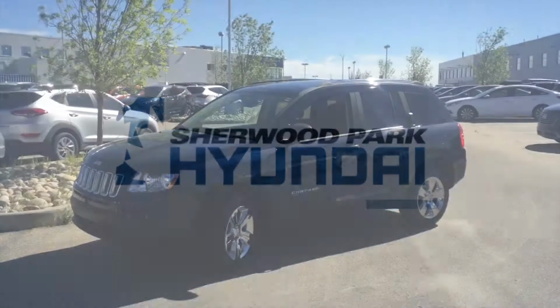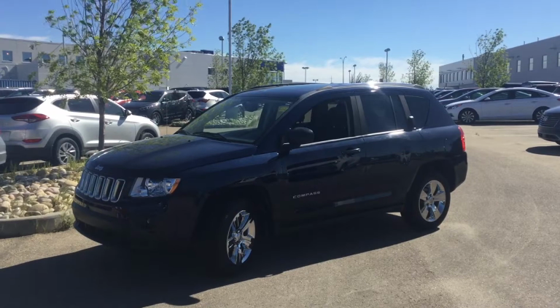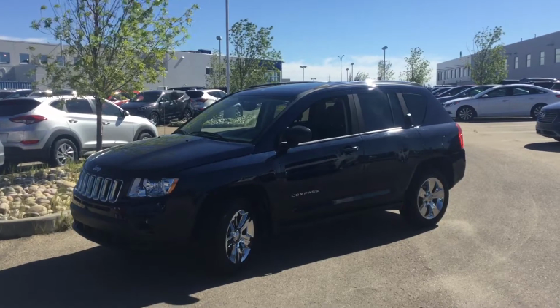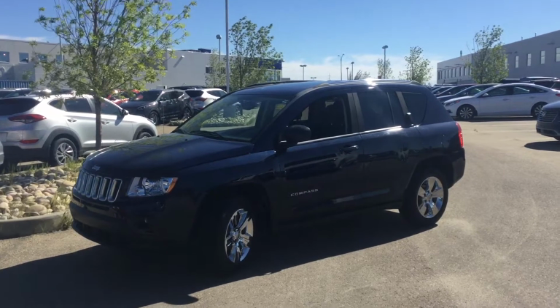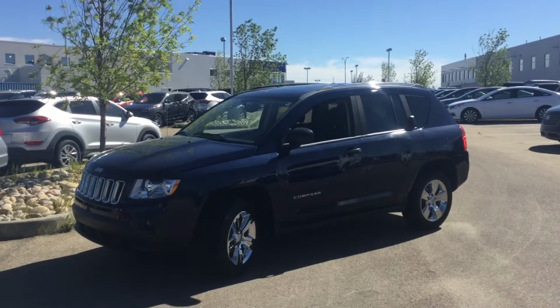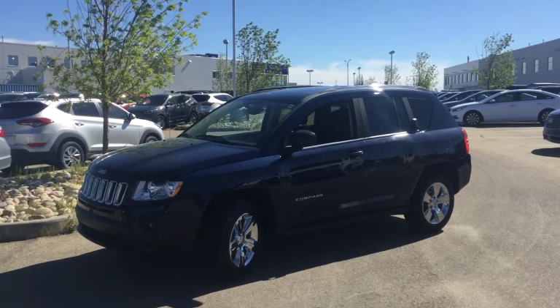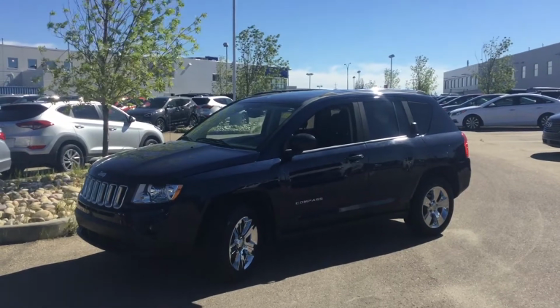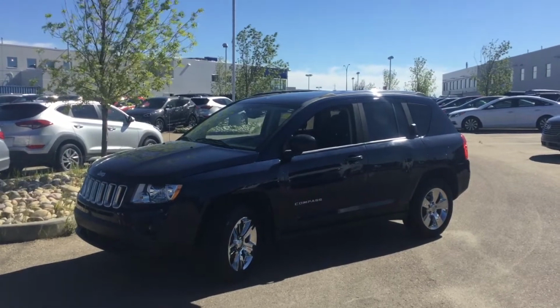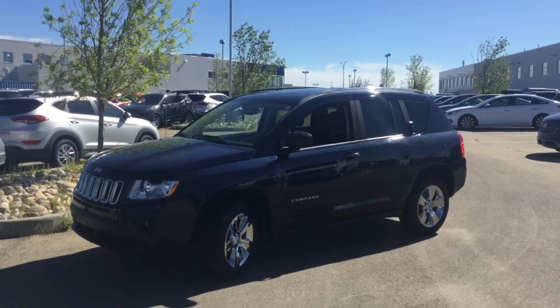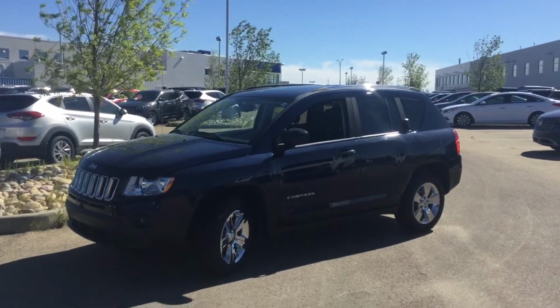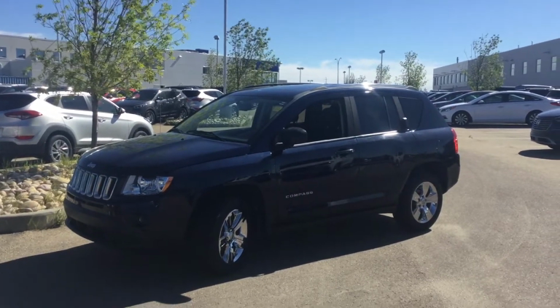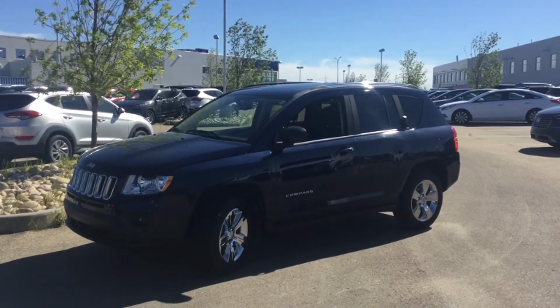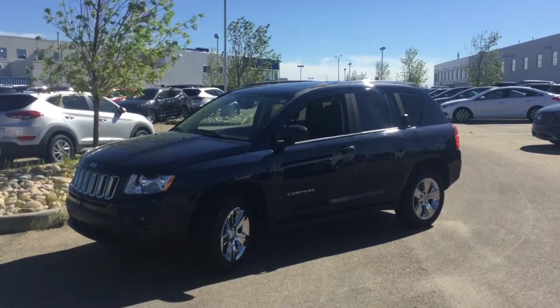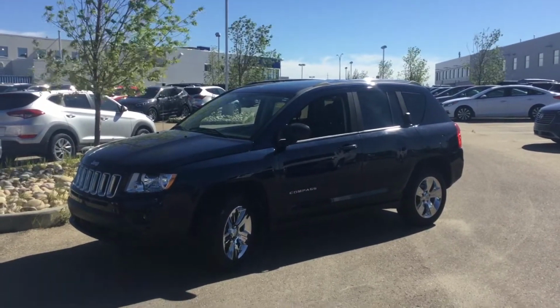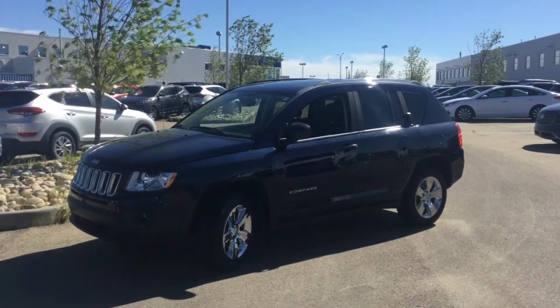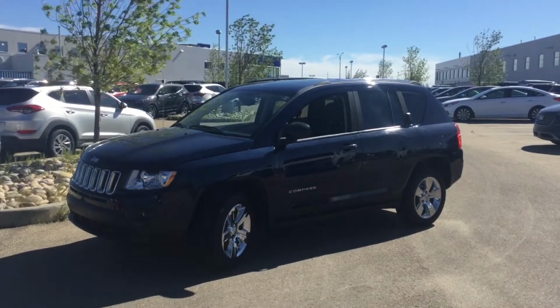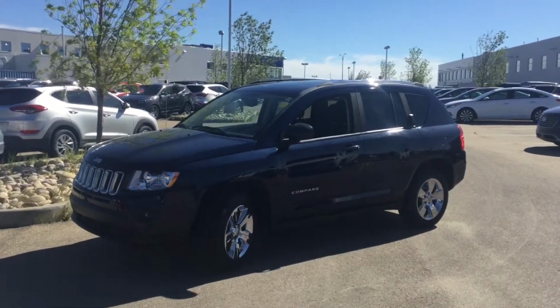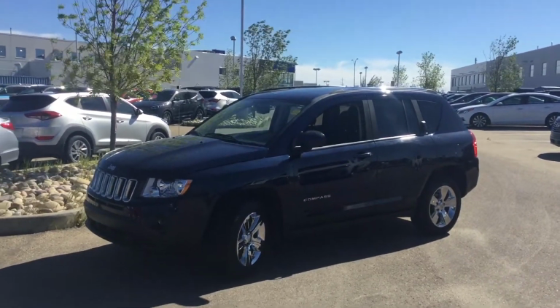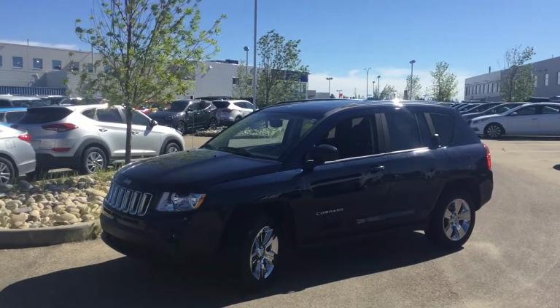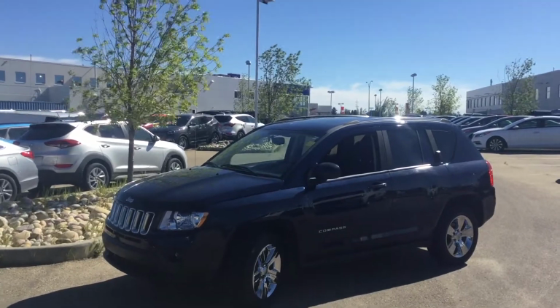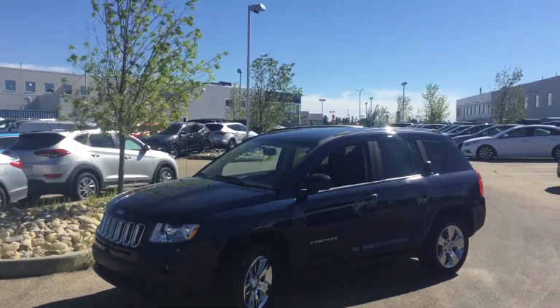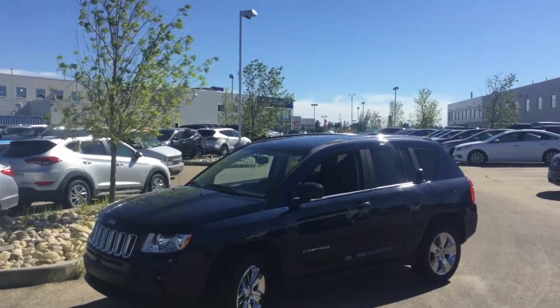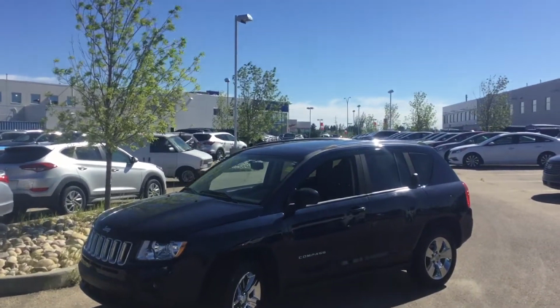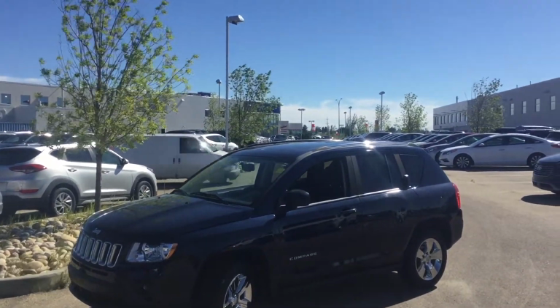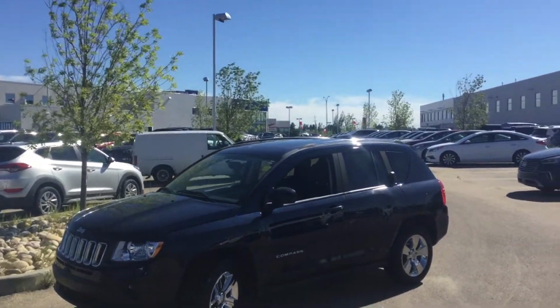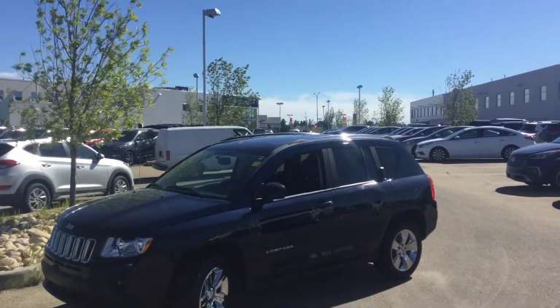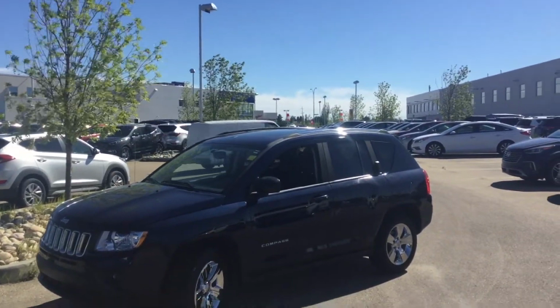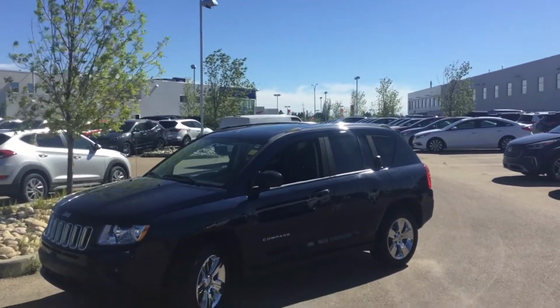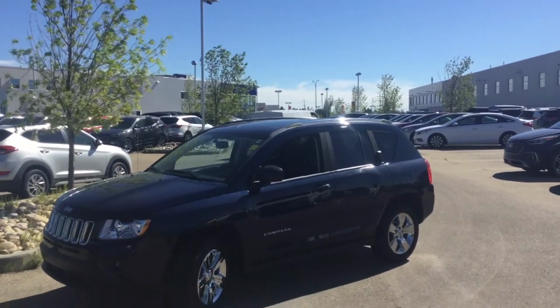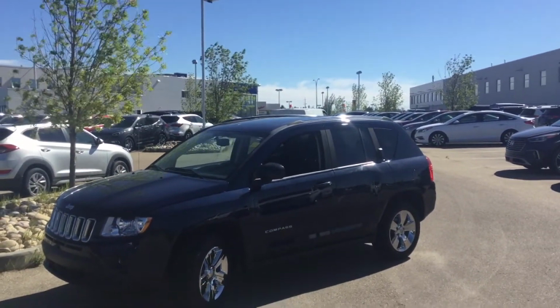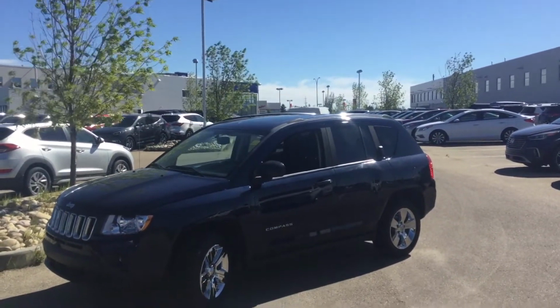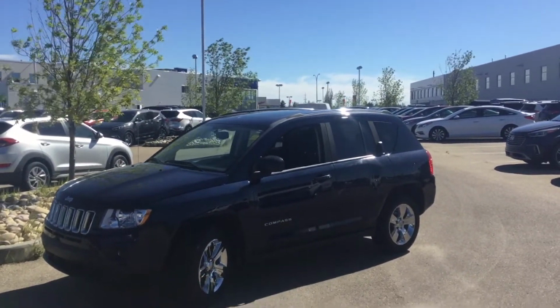Hey, it's Mahir from Sherwood Park Hyundai and we're back on the lot taking a look at another quality pre-owned vehicle from our used car inventory. As you can see we've got a parts van driving in the background — say hi! And now that you're out of my shot, let's go back to this video.